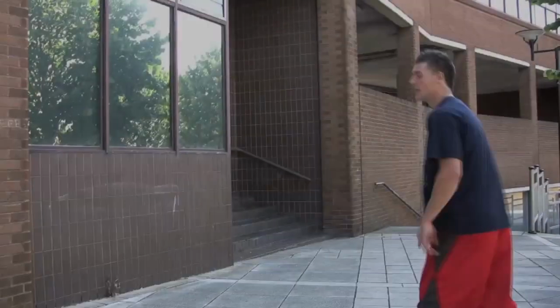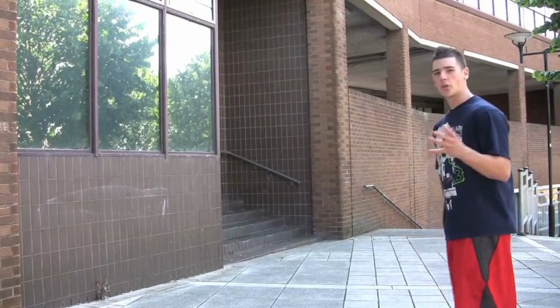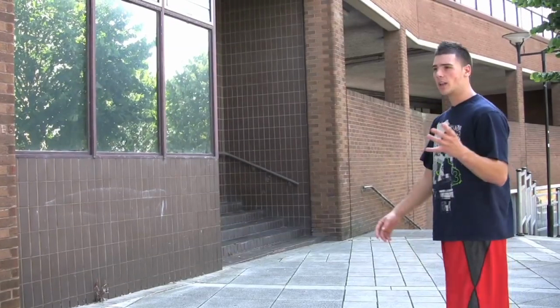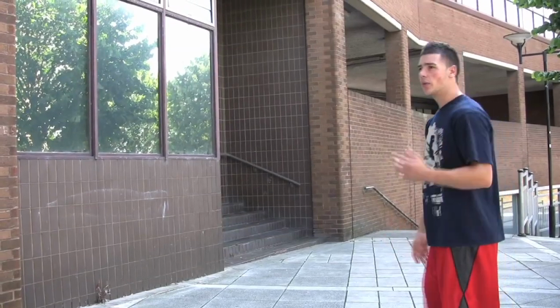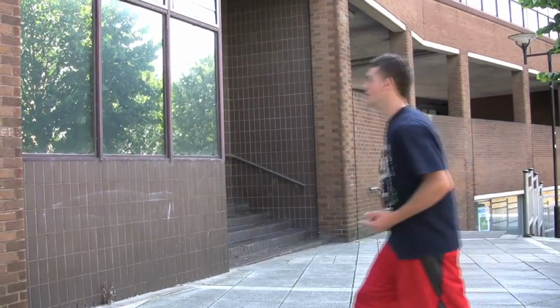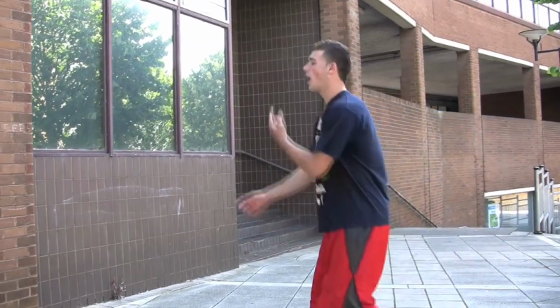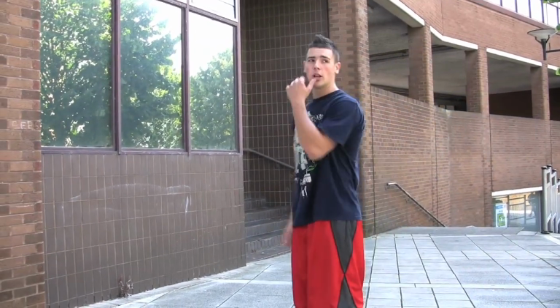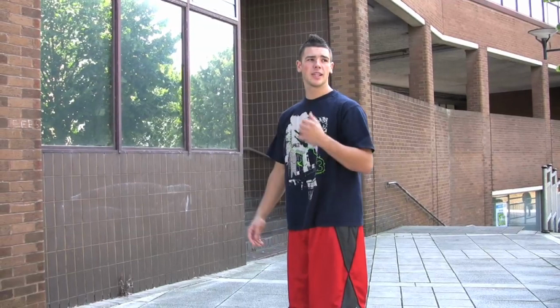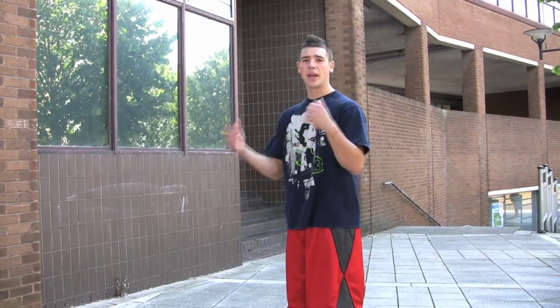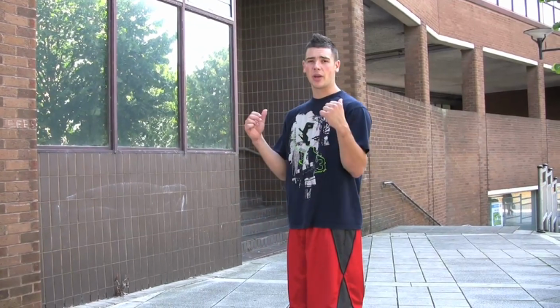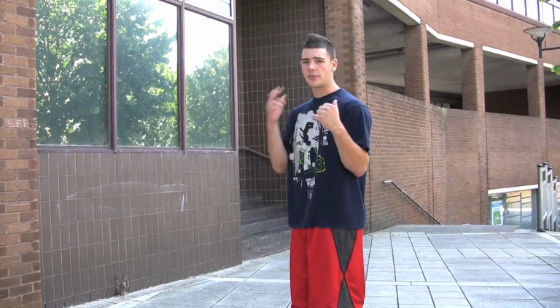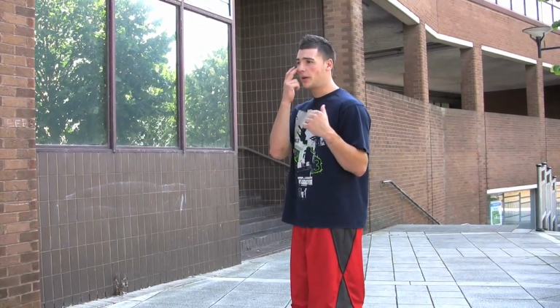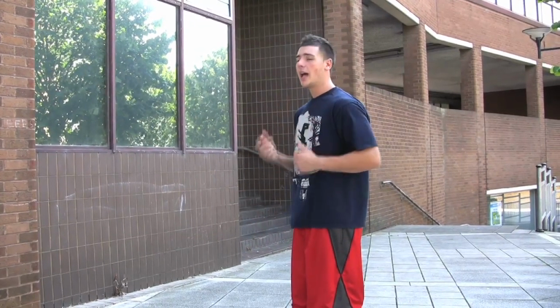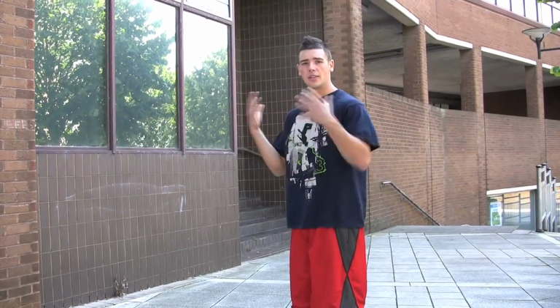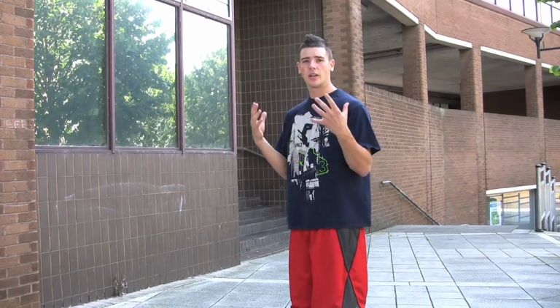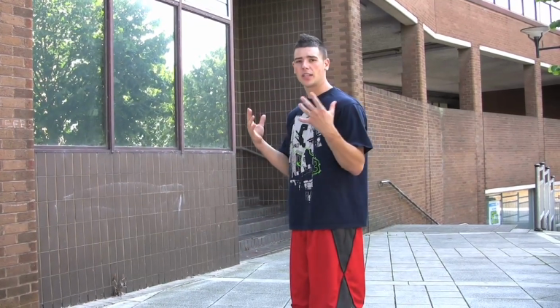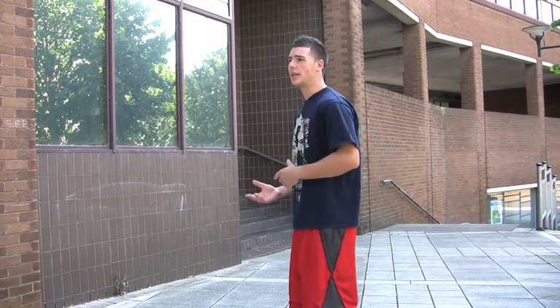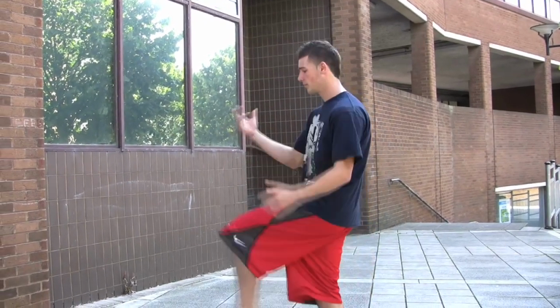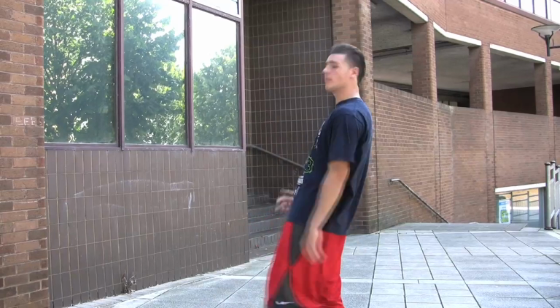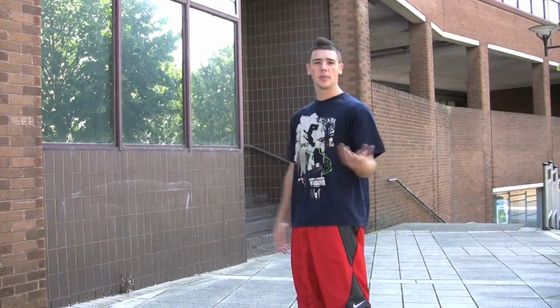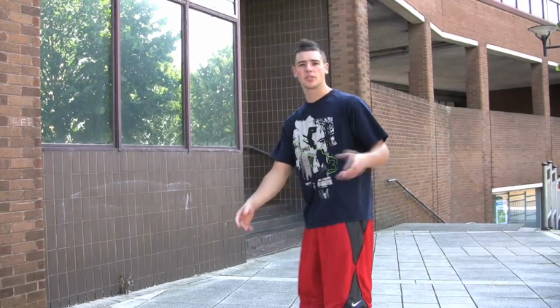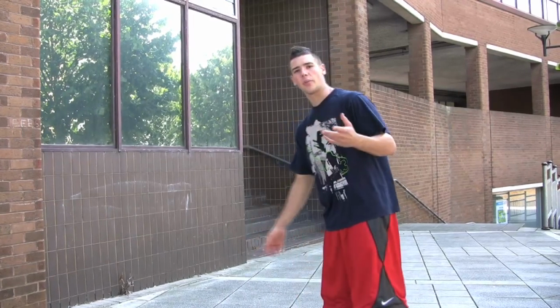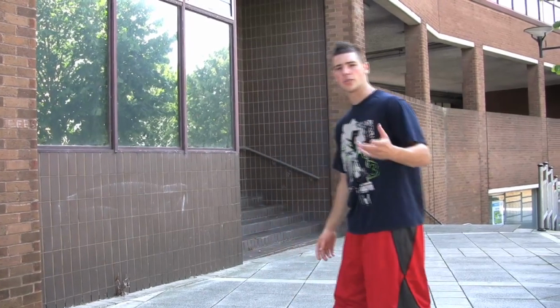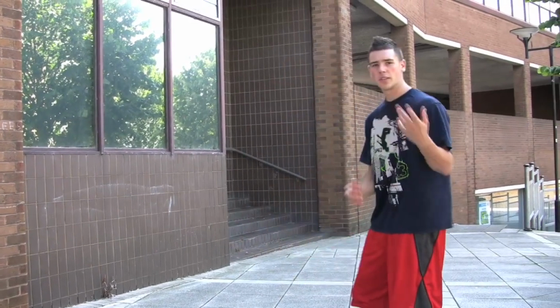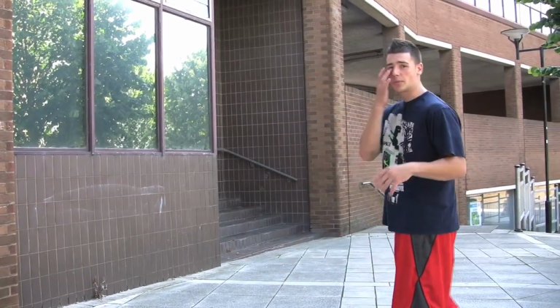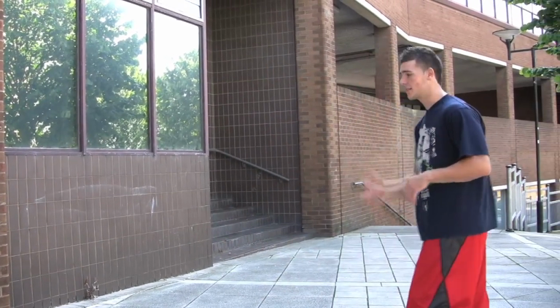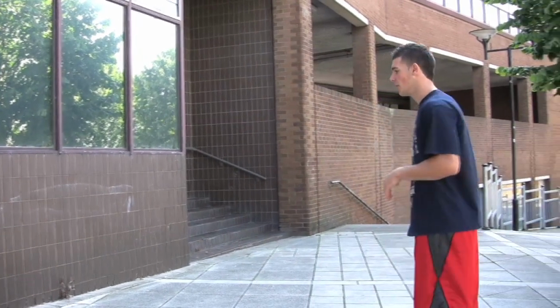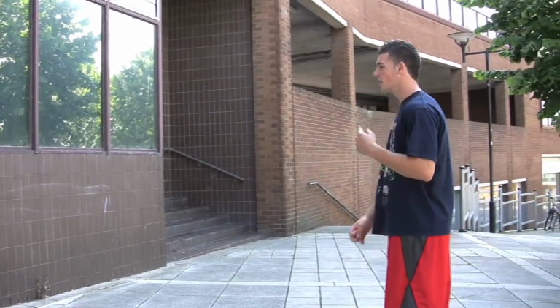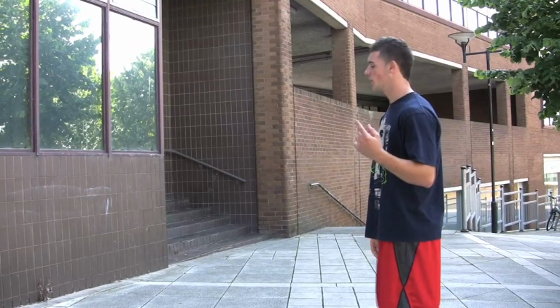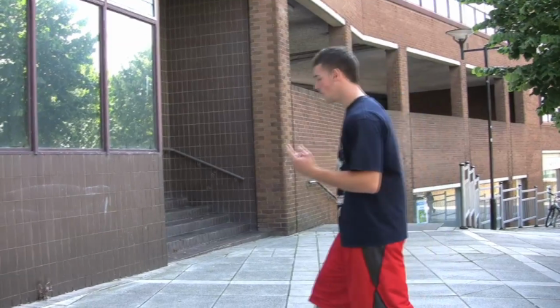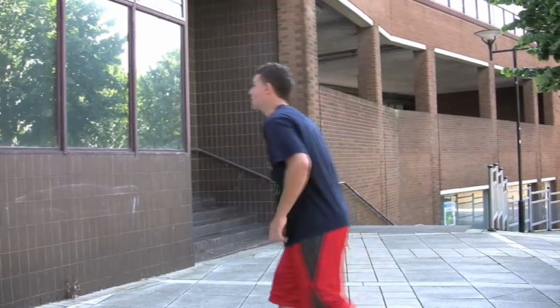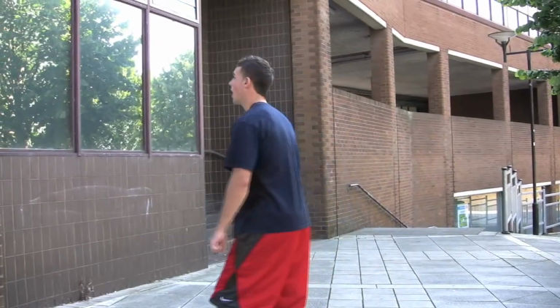You need to make sure when you're running up the wall, you want to actually go high. A lot of people tend to lean back straight away on the first foot they're putting on and they don't get enough rotation and they miss their foot. If you look at the bails, you can see people slipping on the second foot. You need to make sure with the wall flip, you're actually running up.